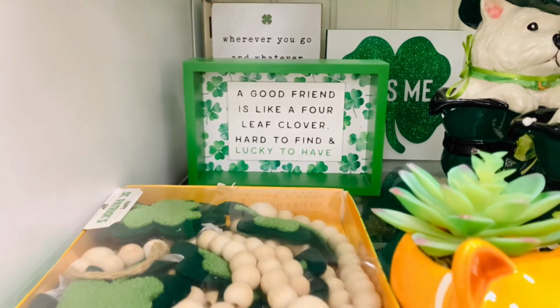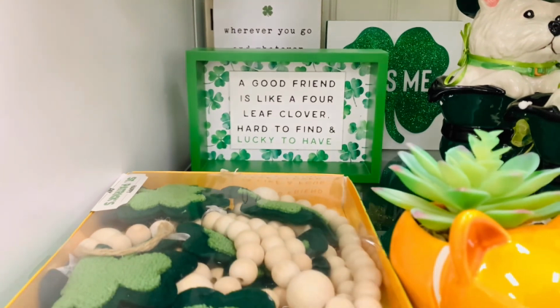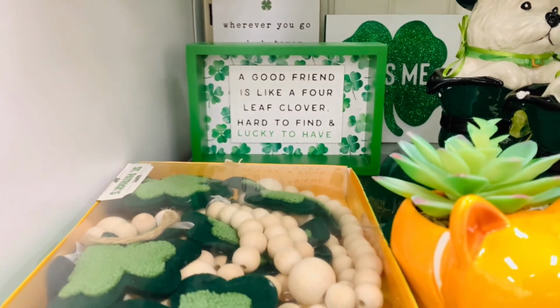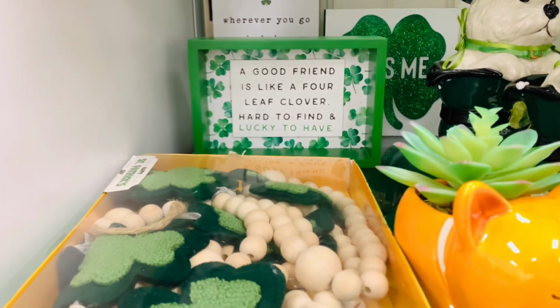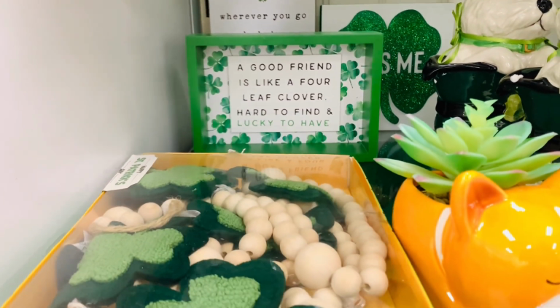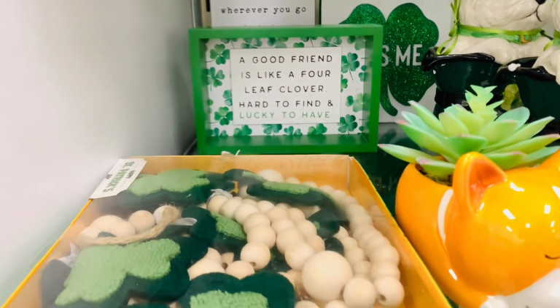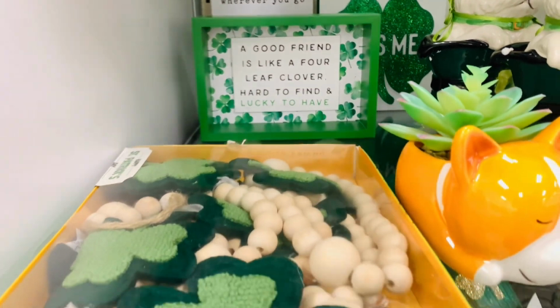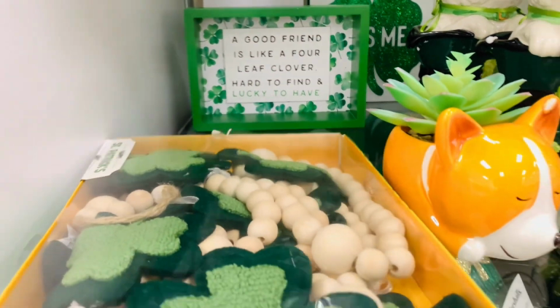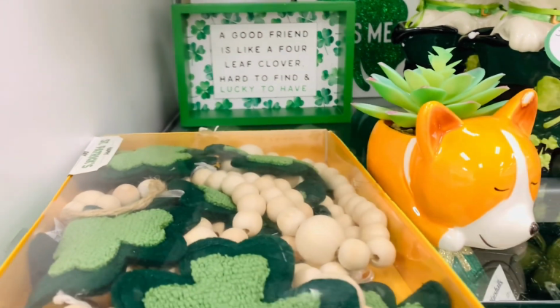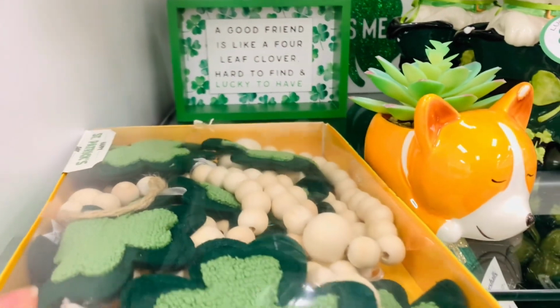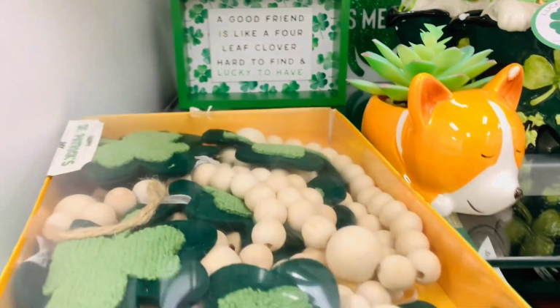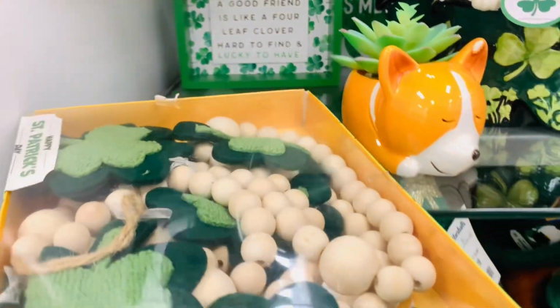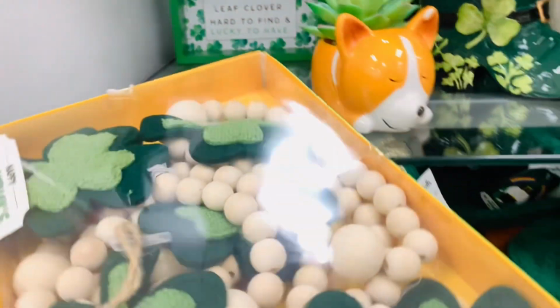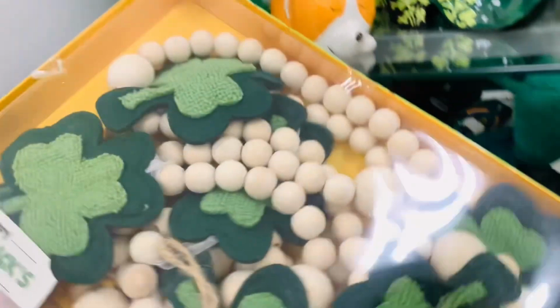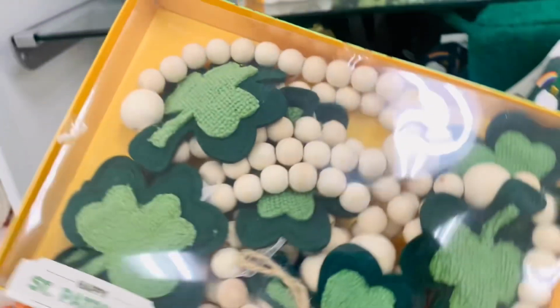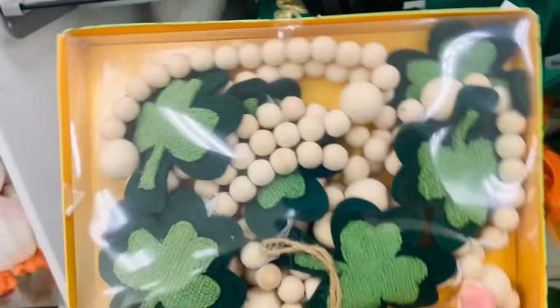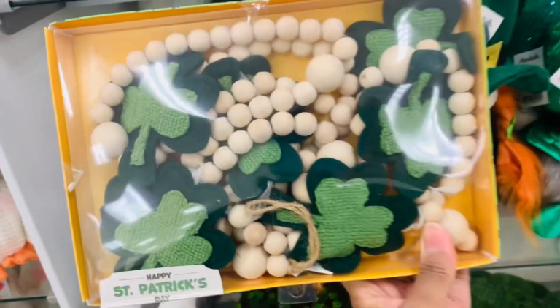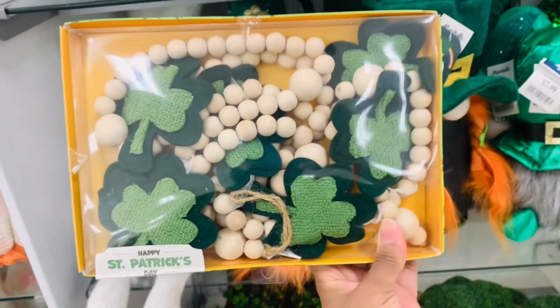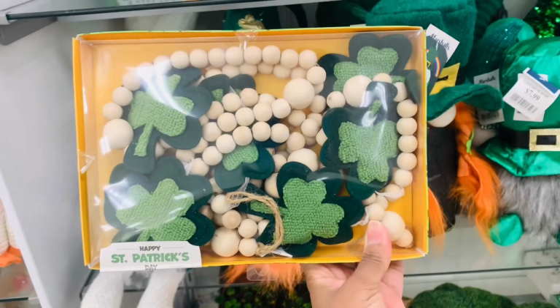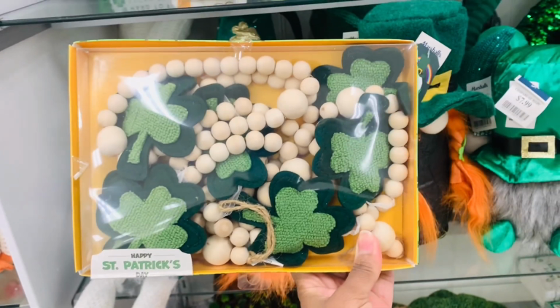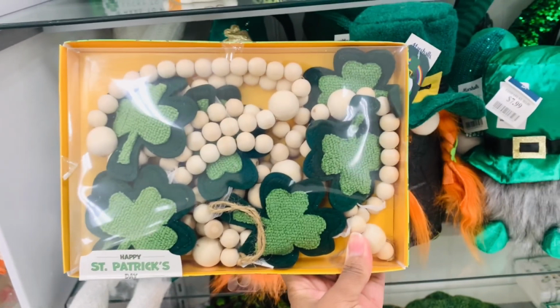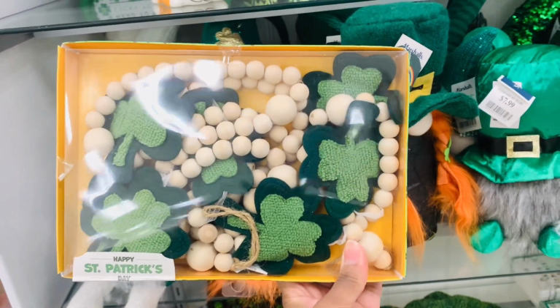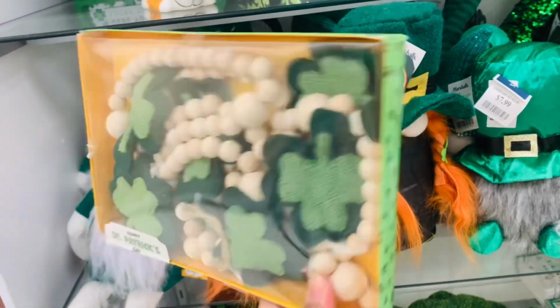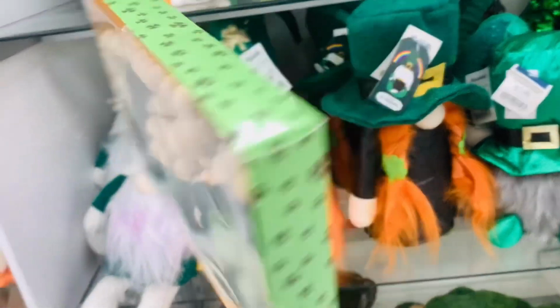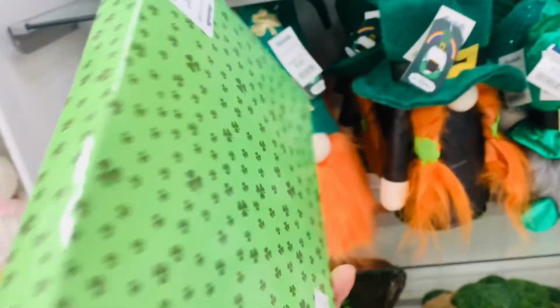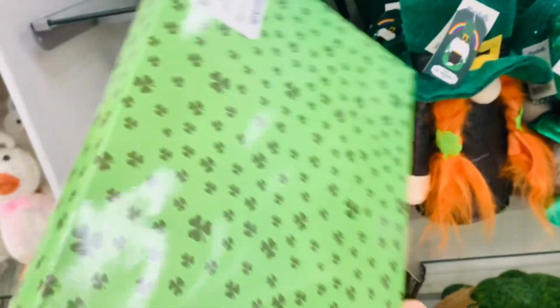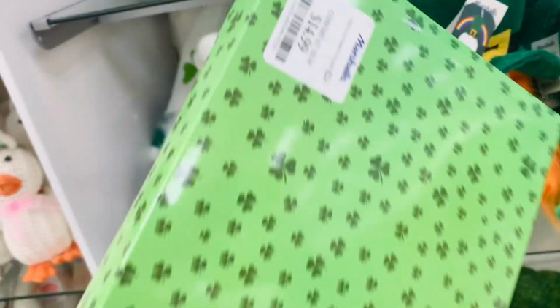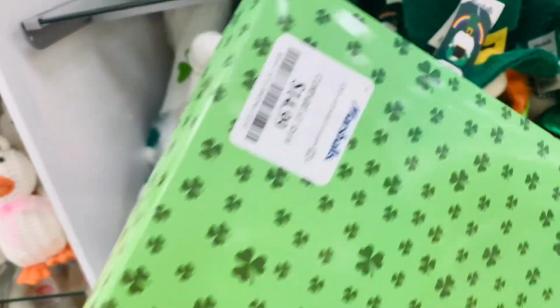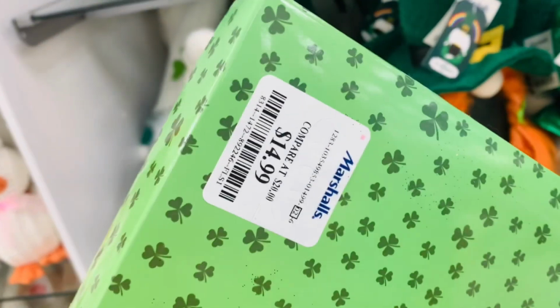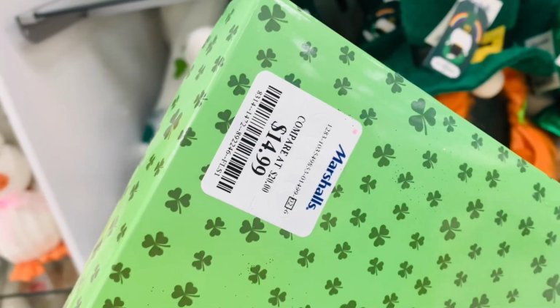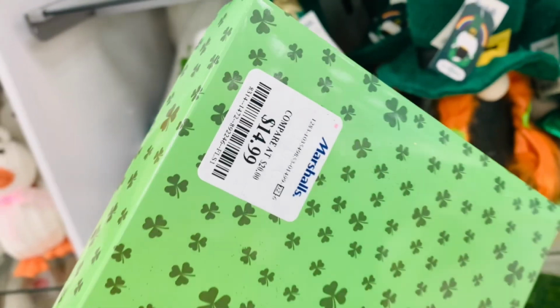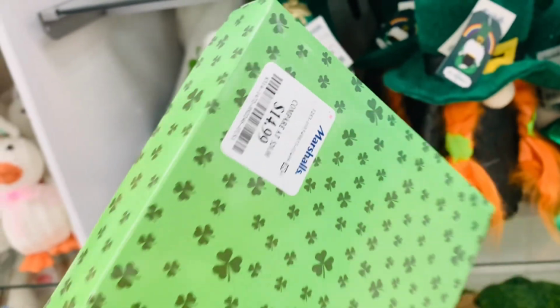For those of you that do decorate for St. Patrick's Day, when do you start putting up your St. Patrick's Day decor? And then when do you take it down and what do you do next?